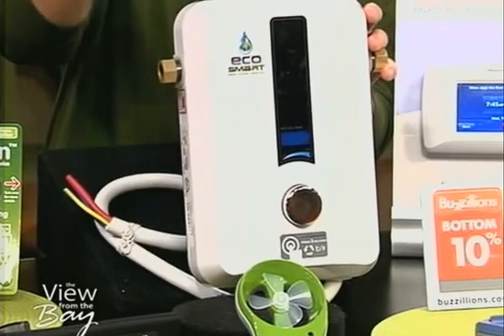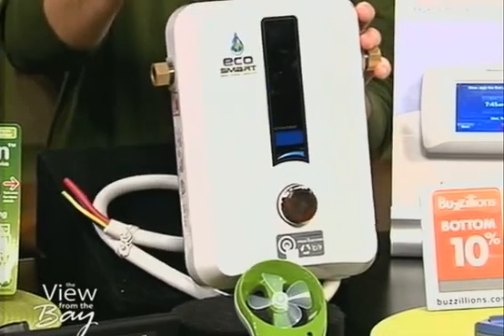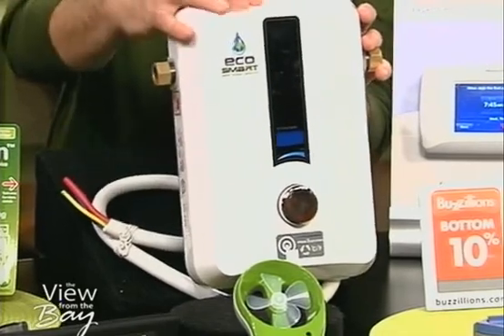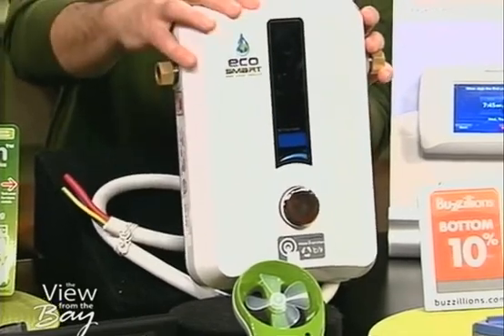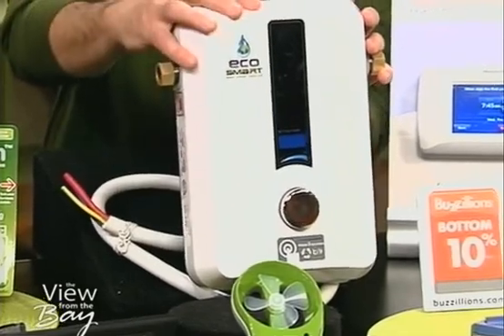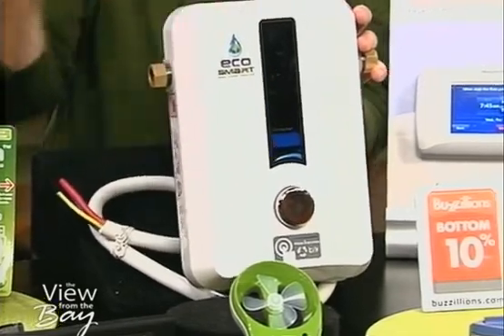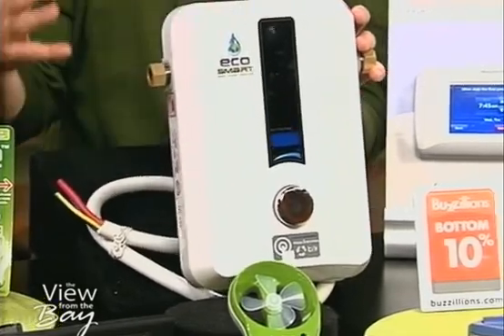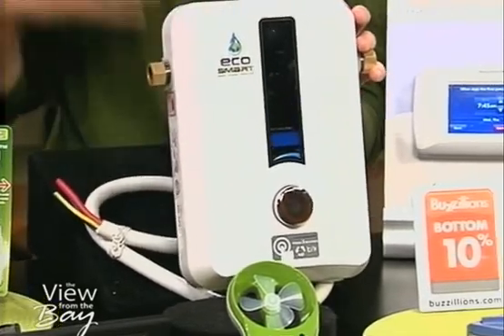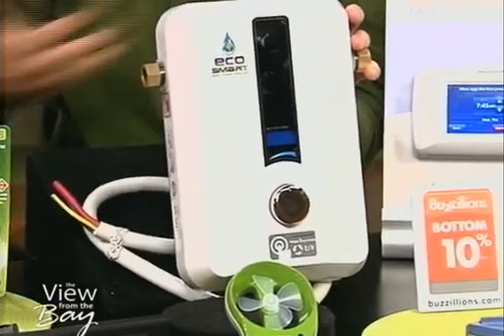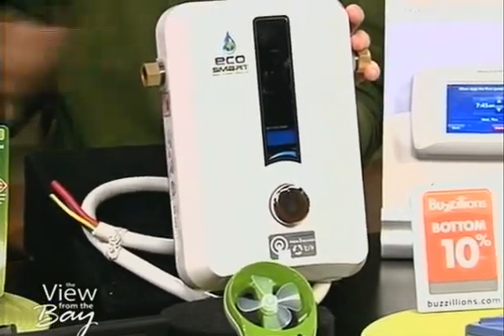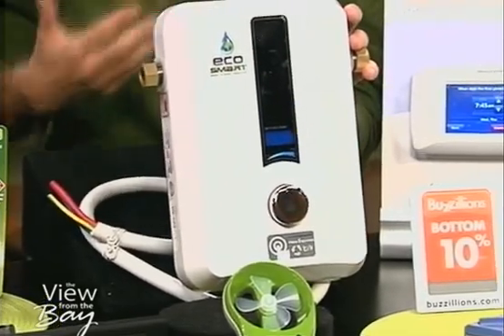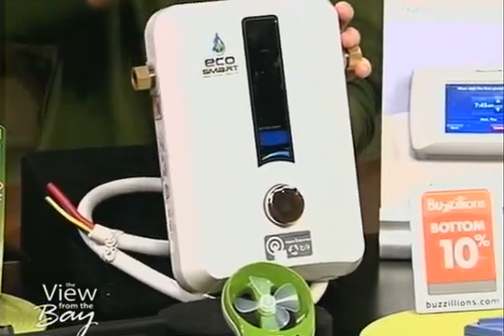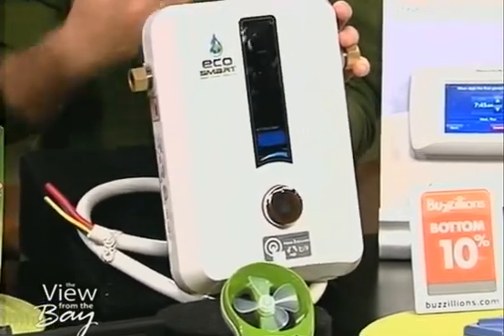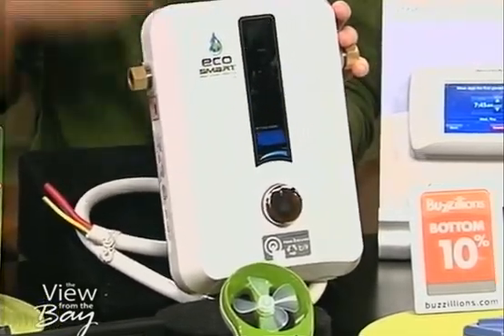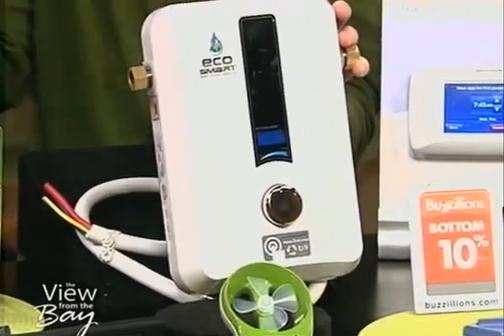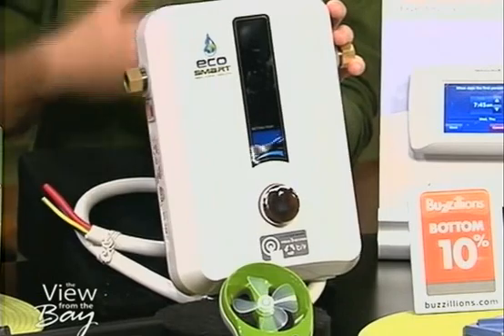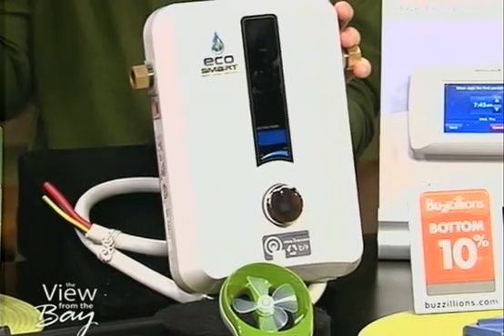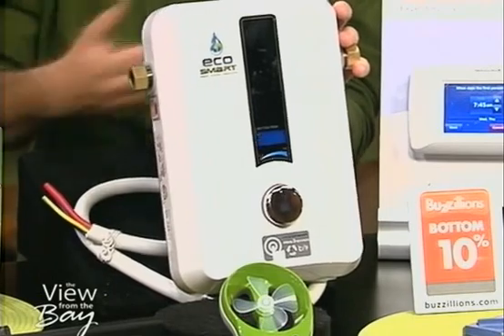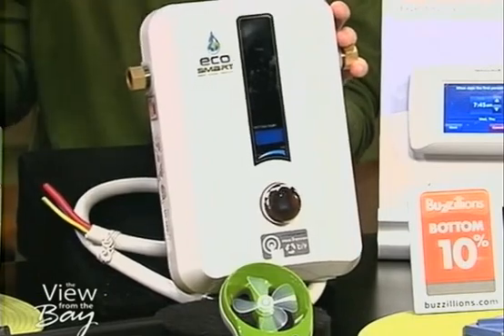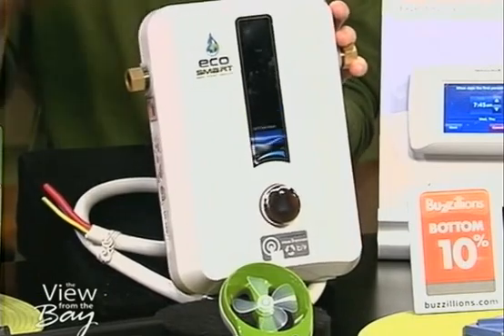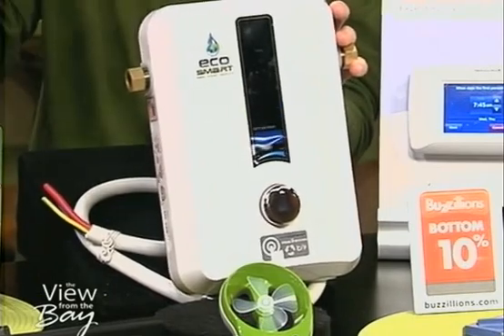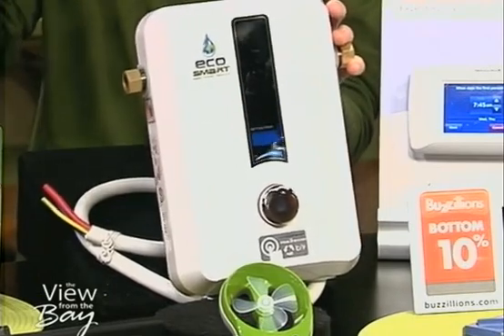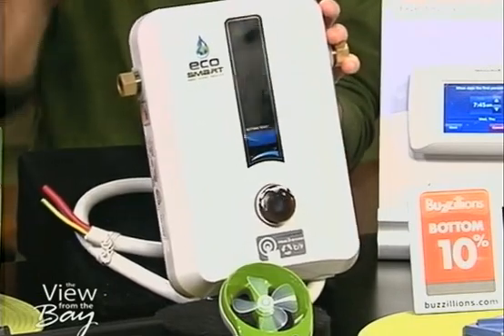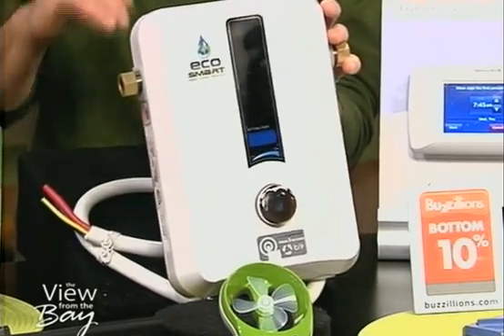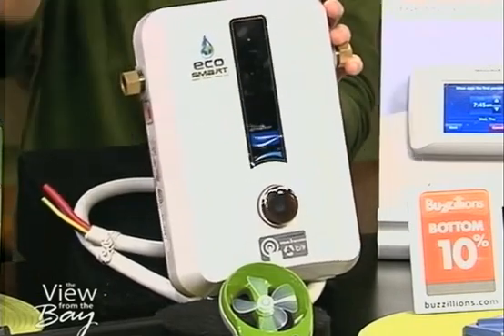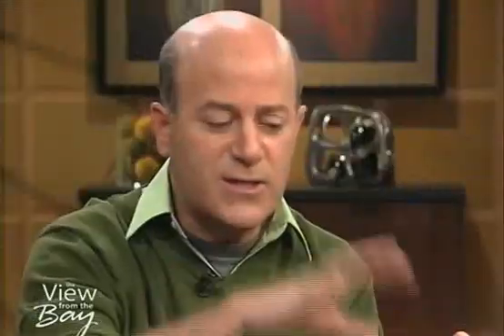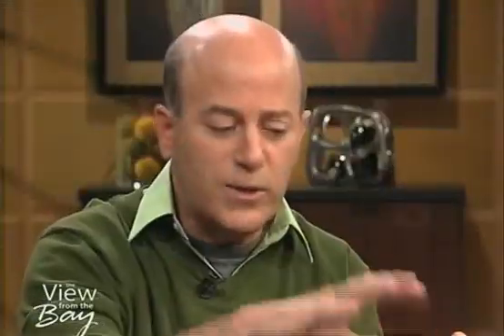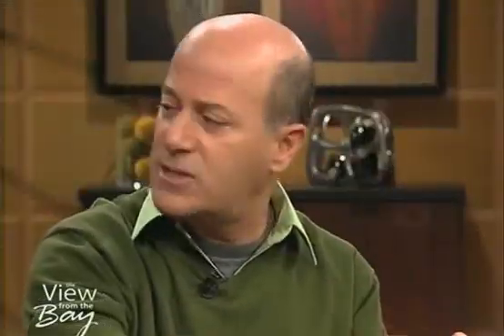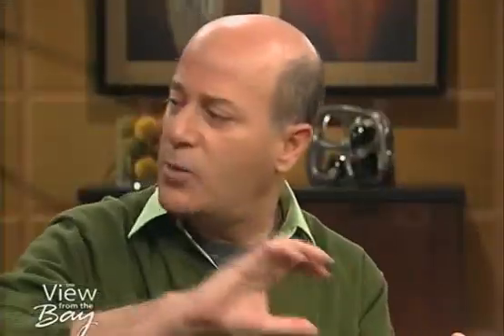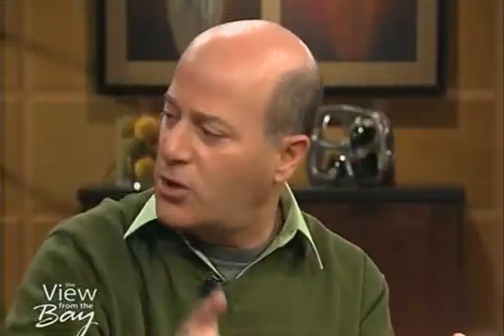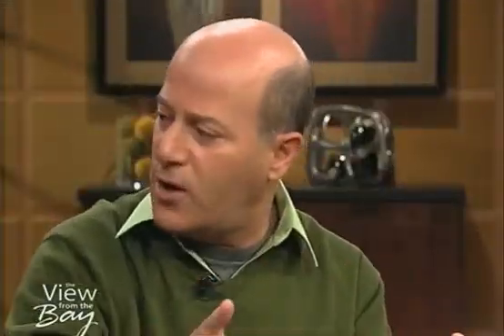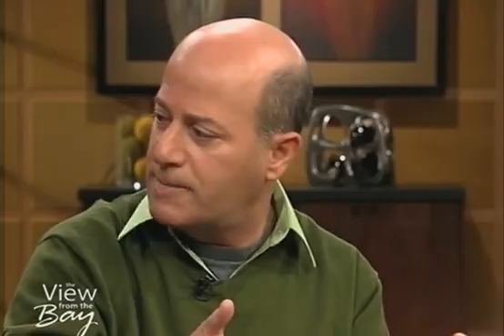It uses 60% less energy than those big tanks. While you're here doing the show, while people are watching the show, those tanks are working 24-7 to keep the temperature at 106 degrees. This only turns on when you turn on the faucet.